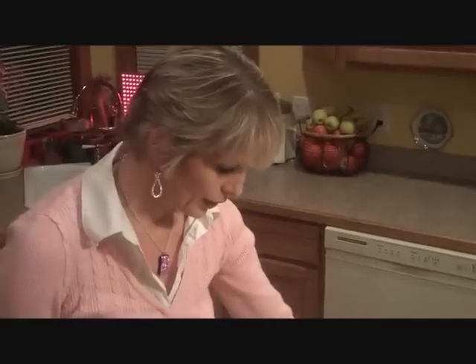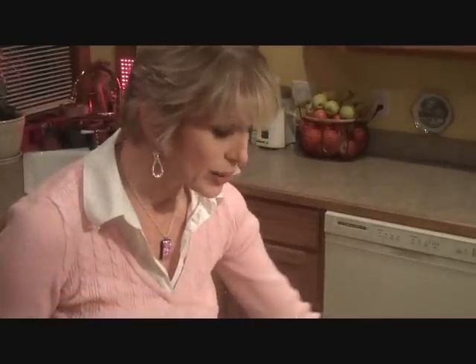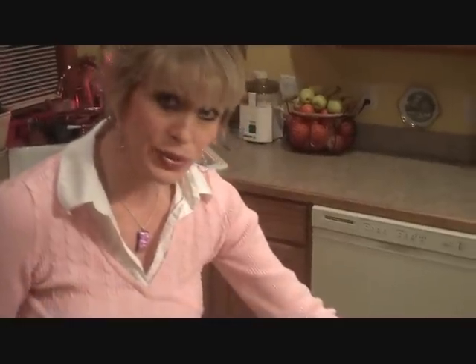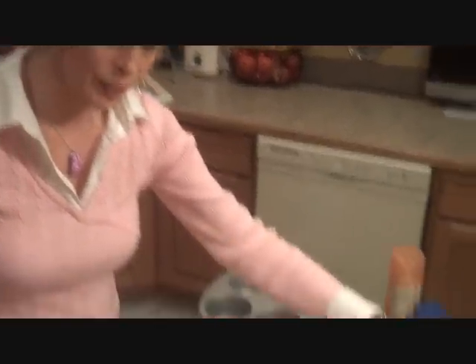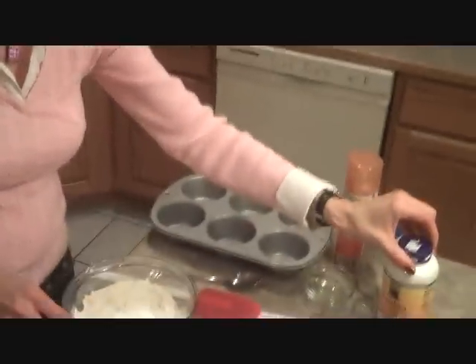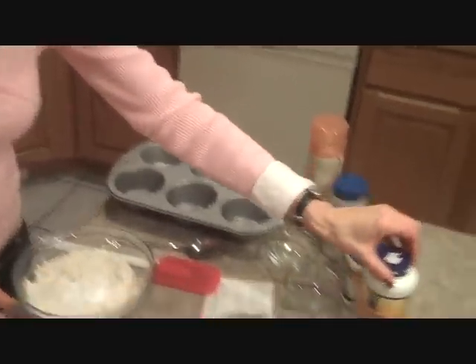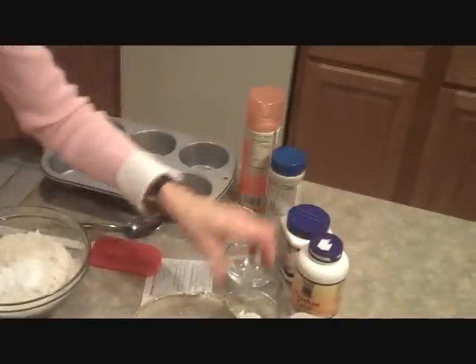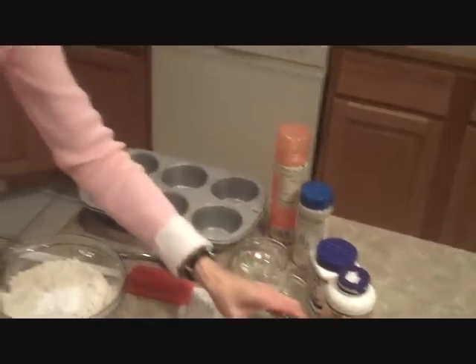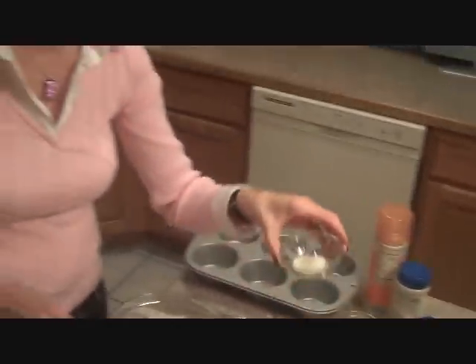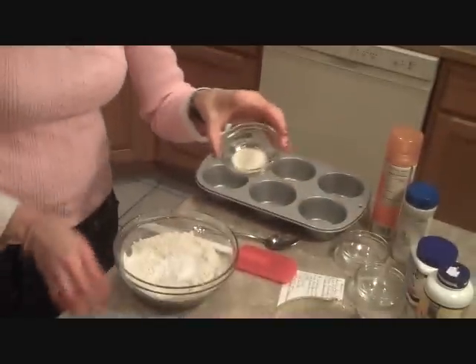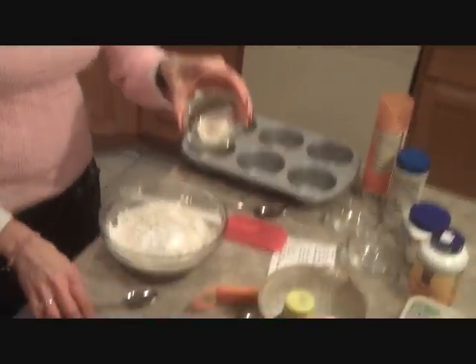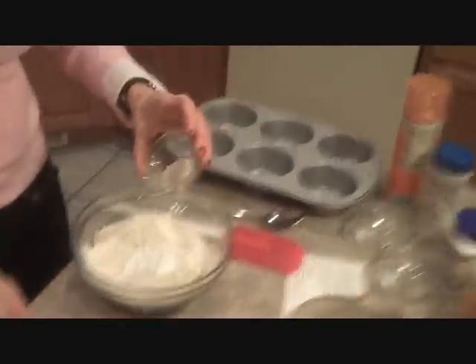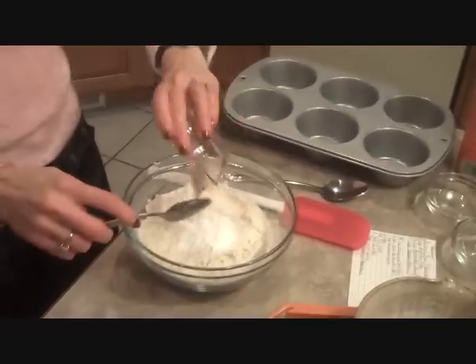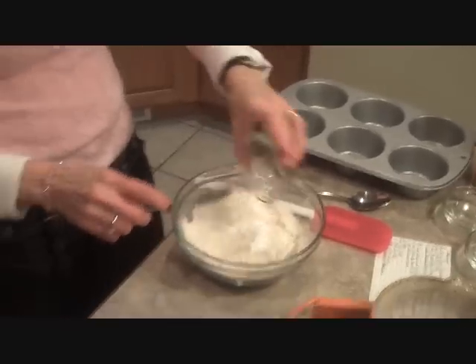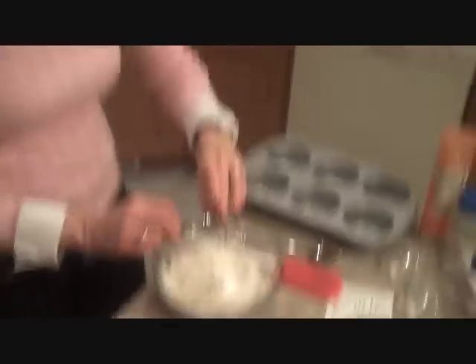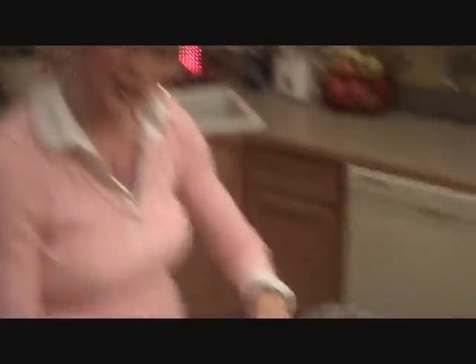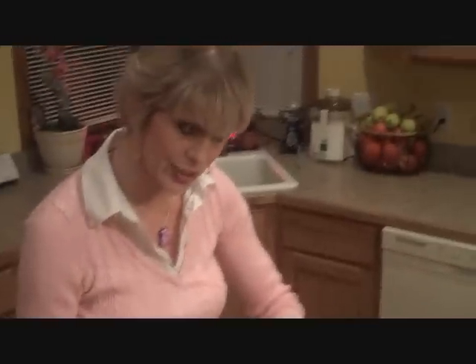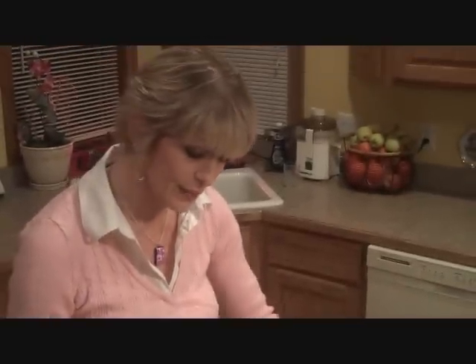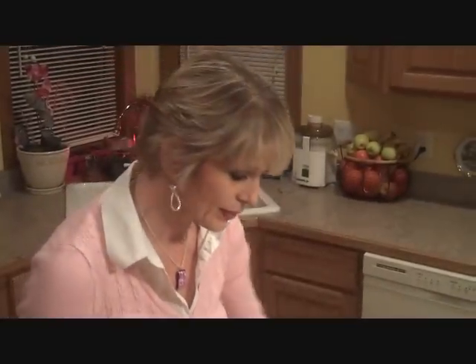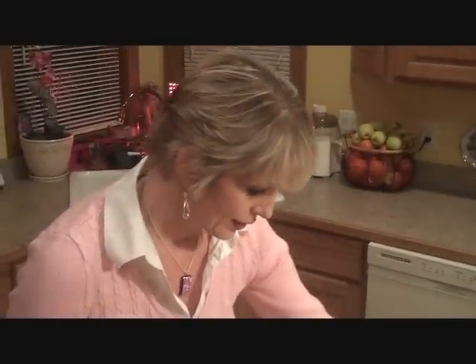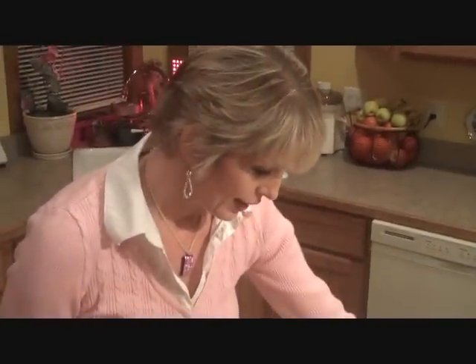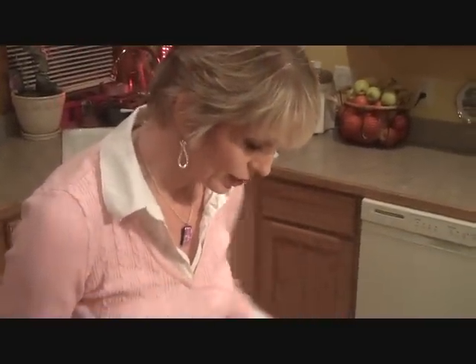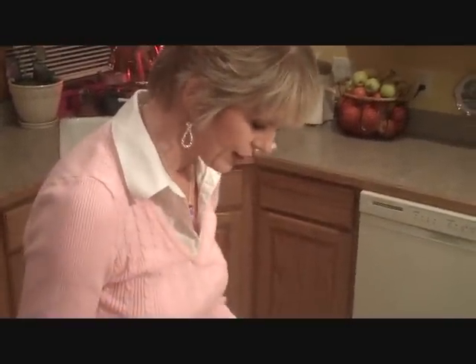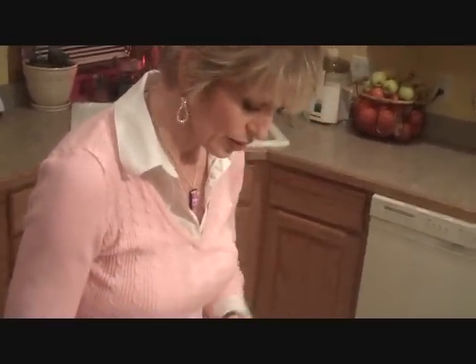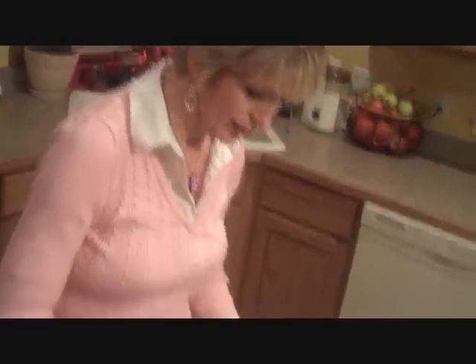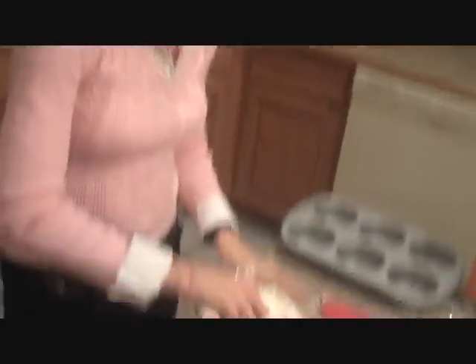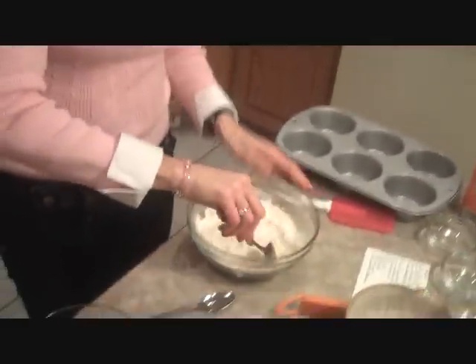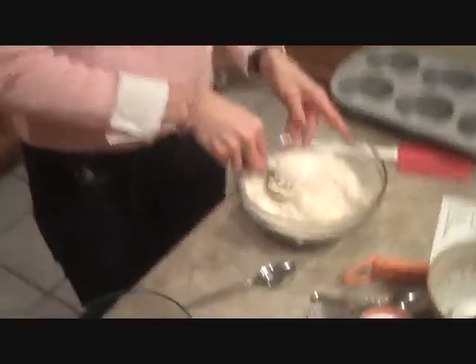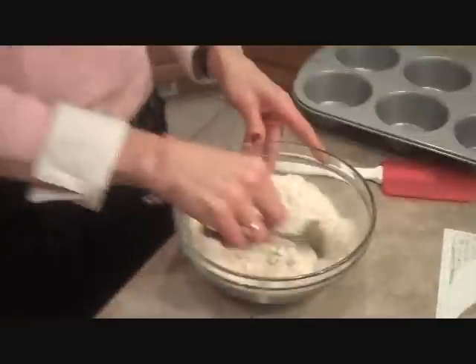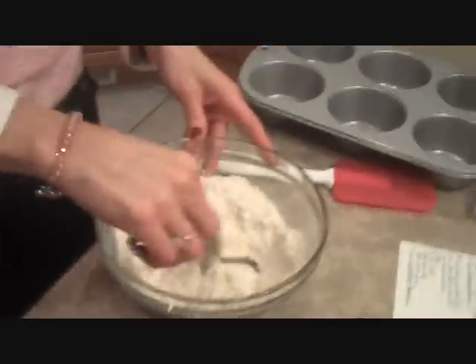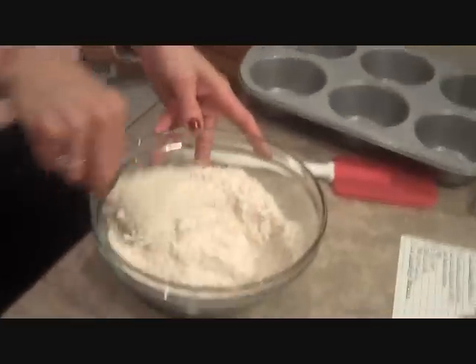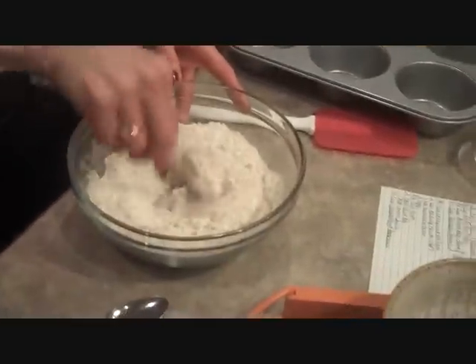We're going to use one teaspoon of xanthan gum, which is a binder. This will help keep our flours together since we're not going to be using any yeast. Now we're going to go ahead and stir our dry ingredients up.